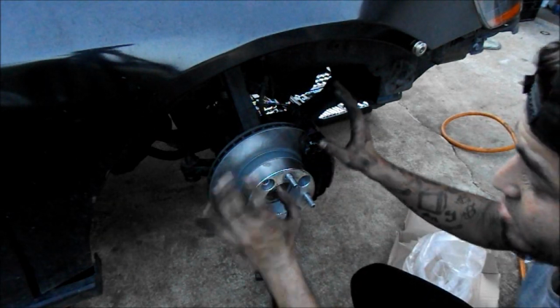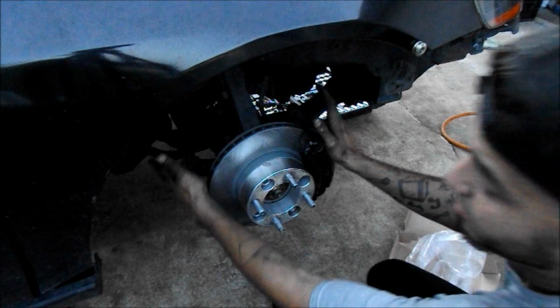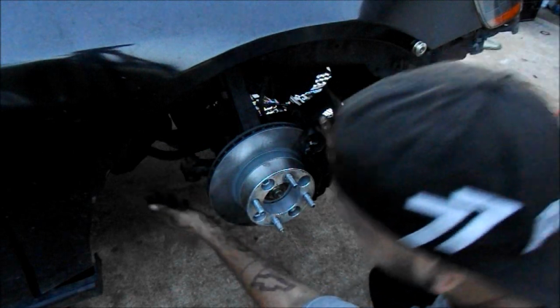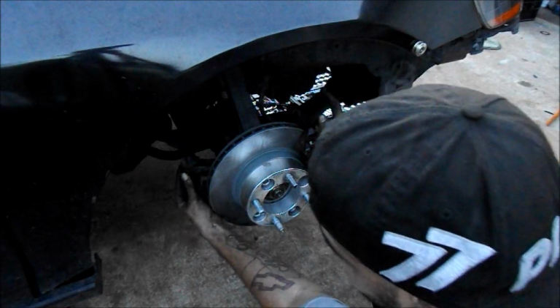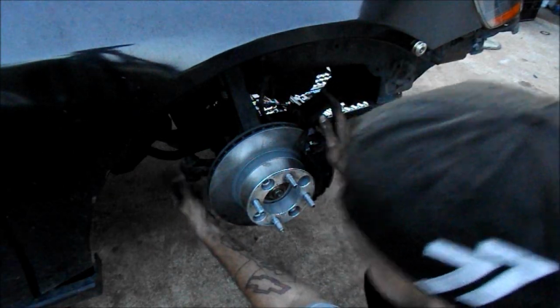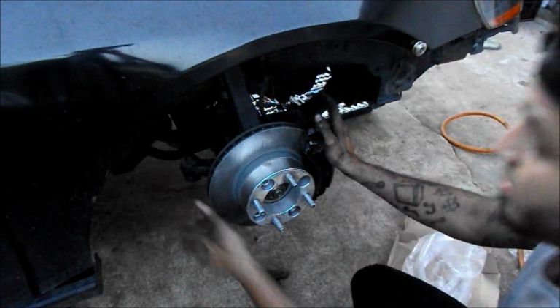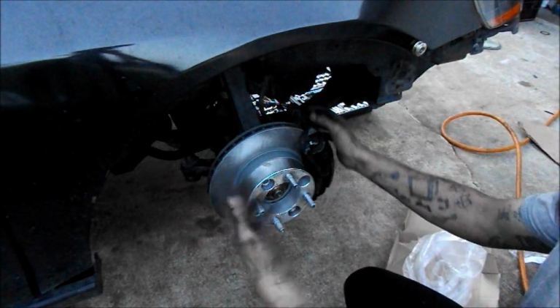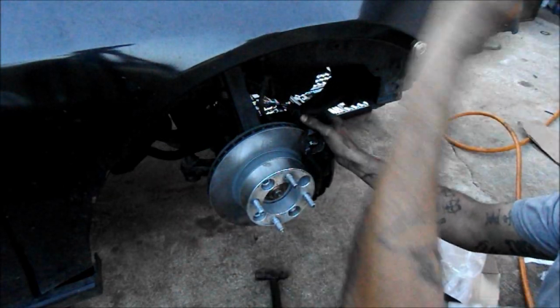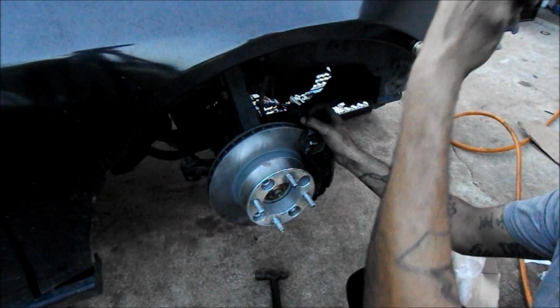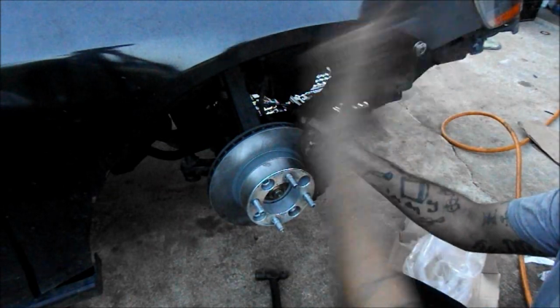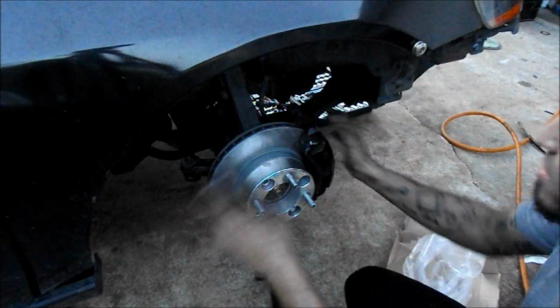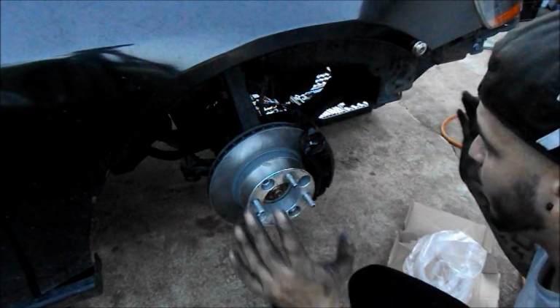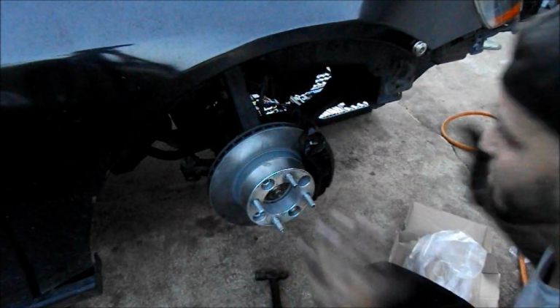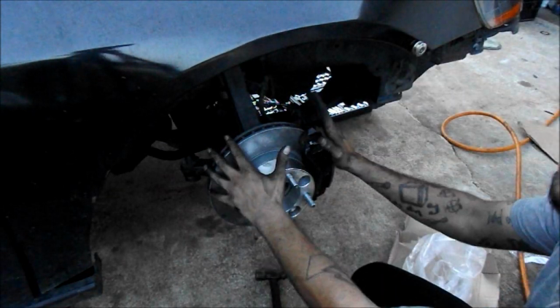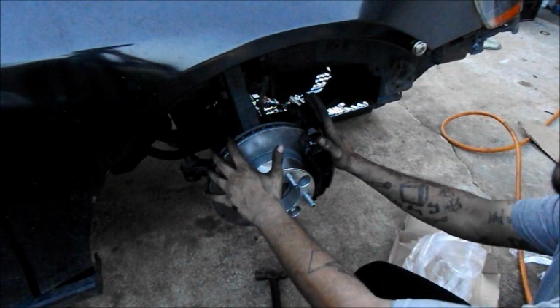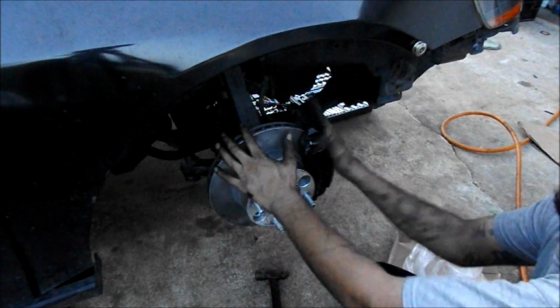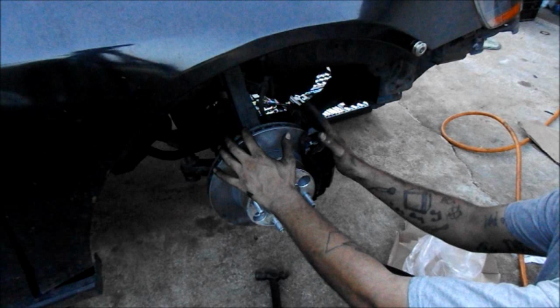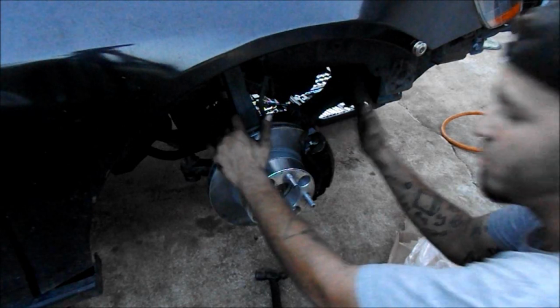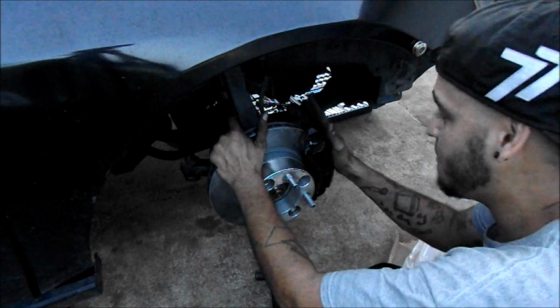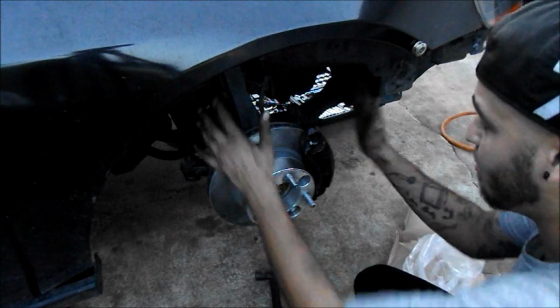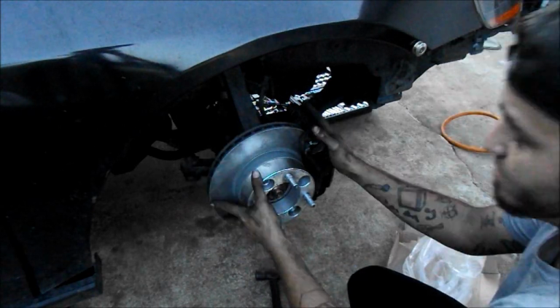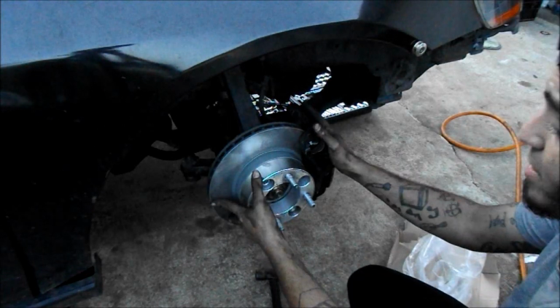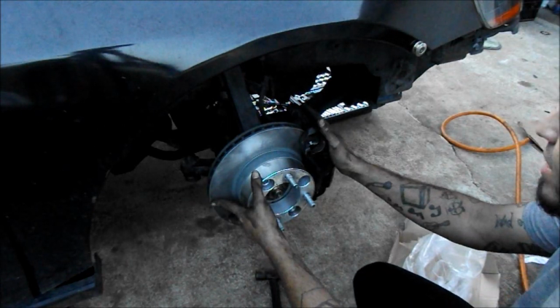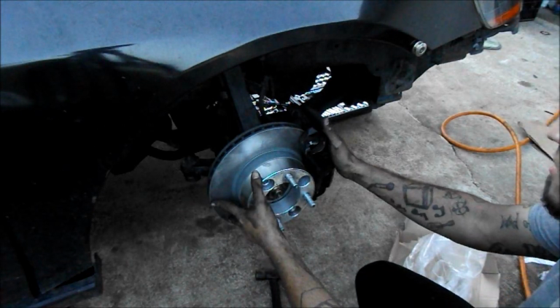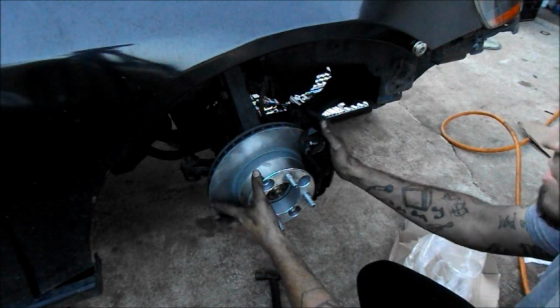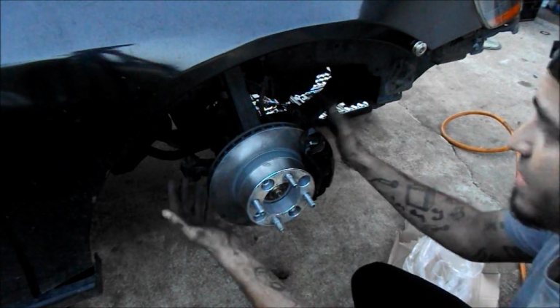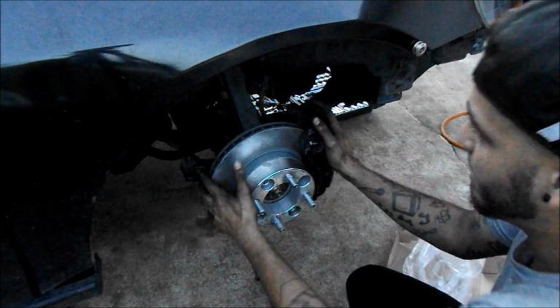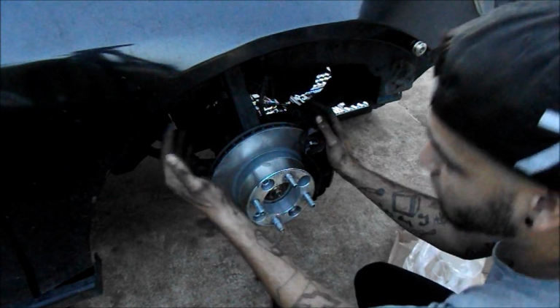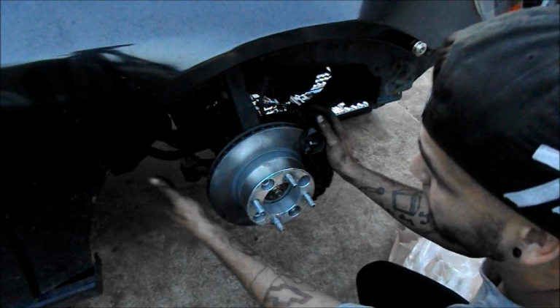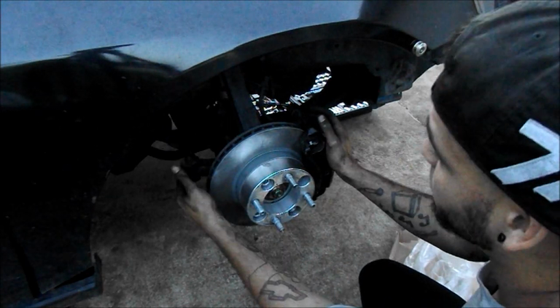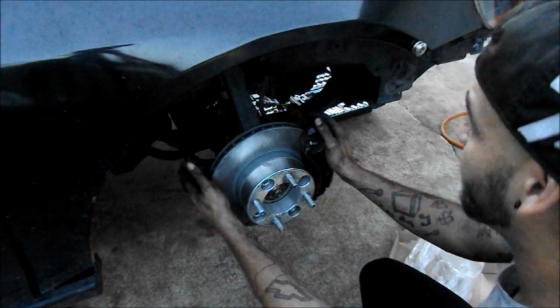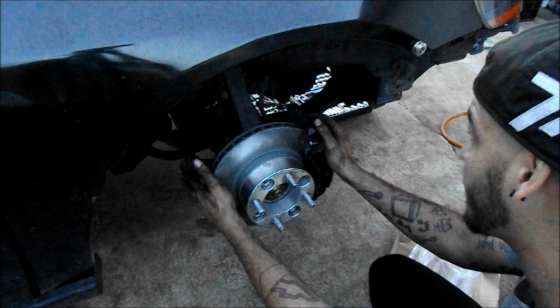We still gotta do the tie rods, but I'm not gonna do it in this video because it's about to get dark. But progress - that's what we're looking at. We got progress. We got brakes on it now. I'll tear it back apart and do the tie rods on it.